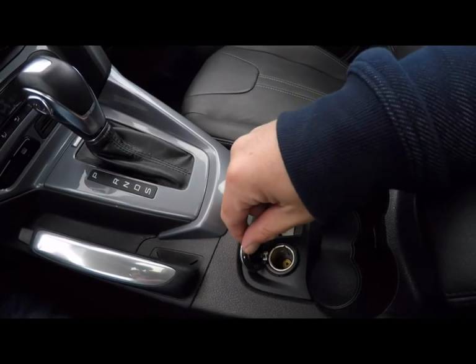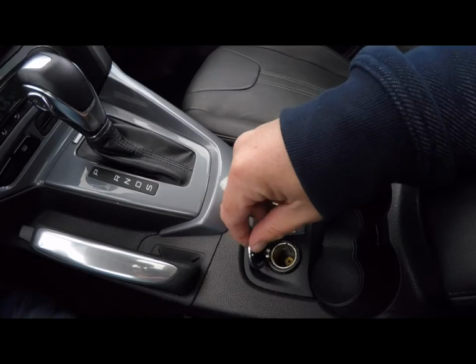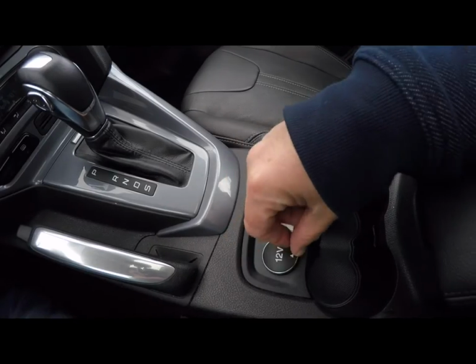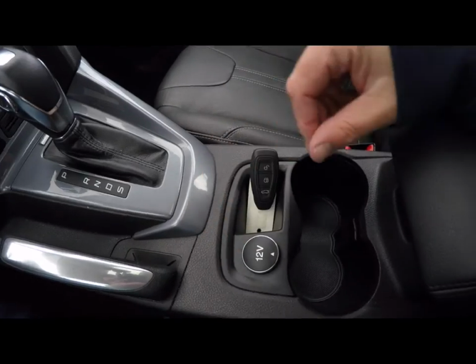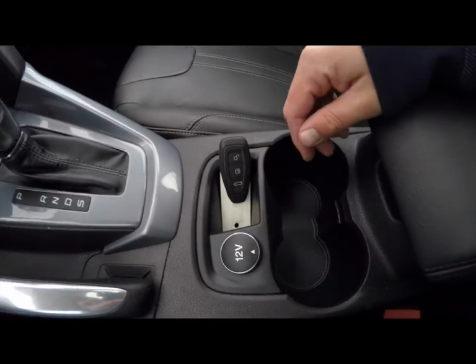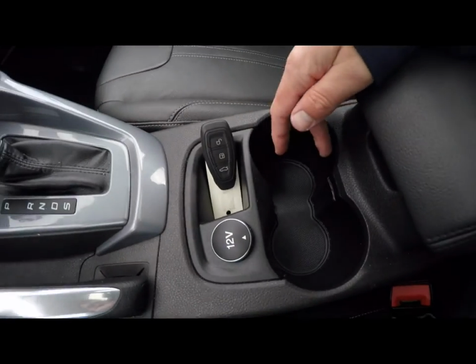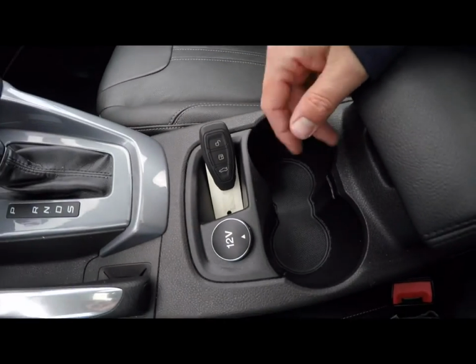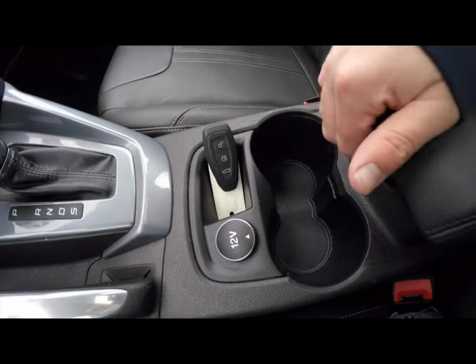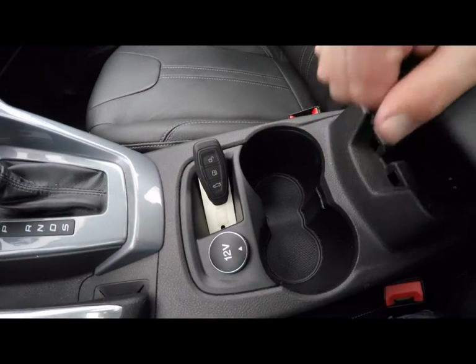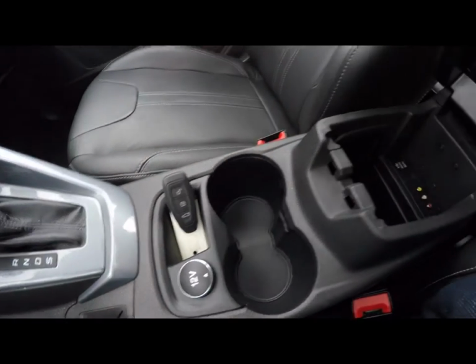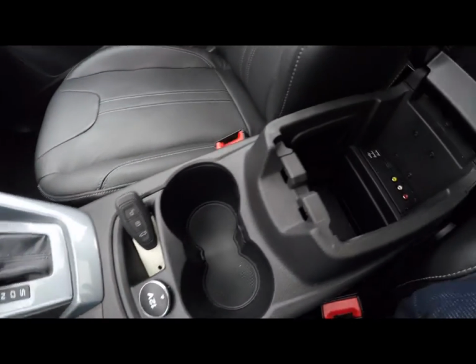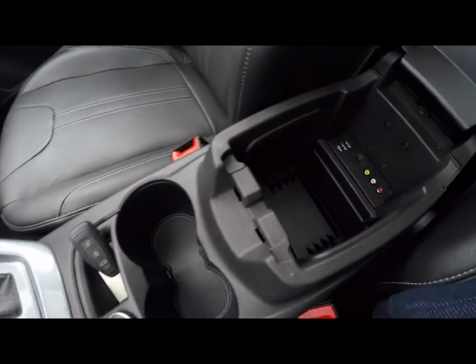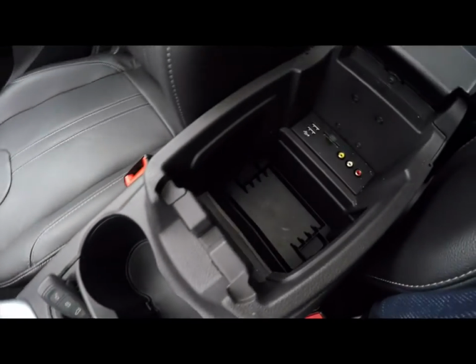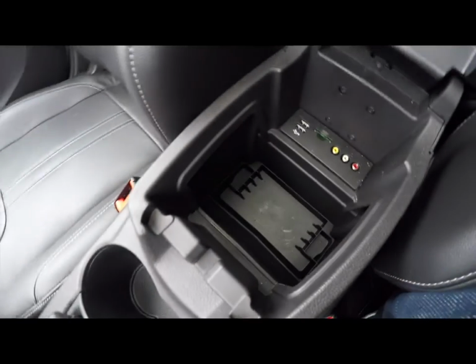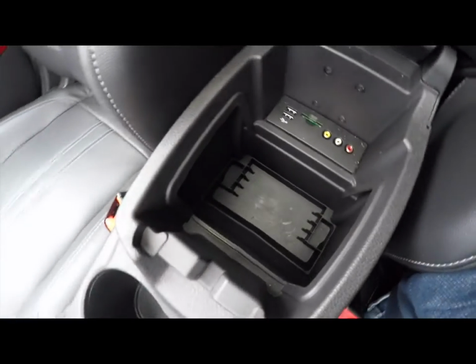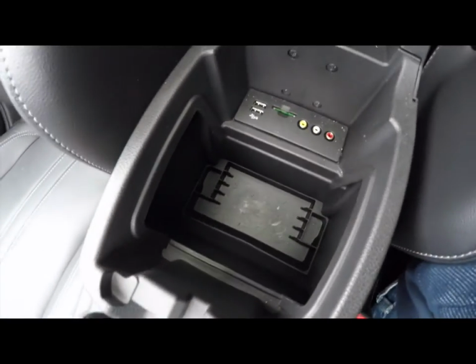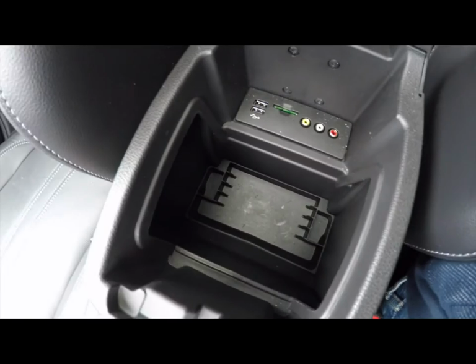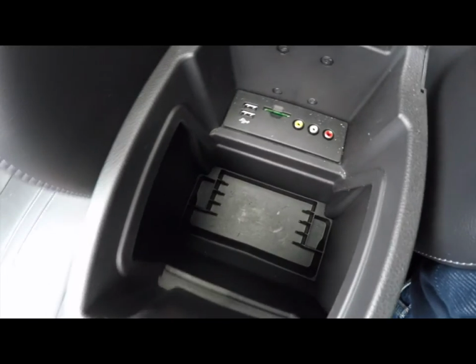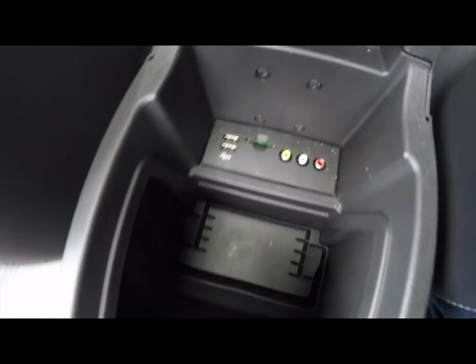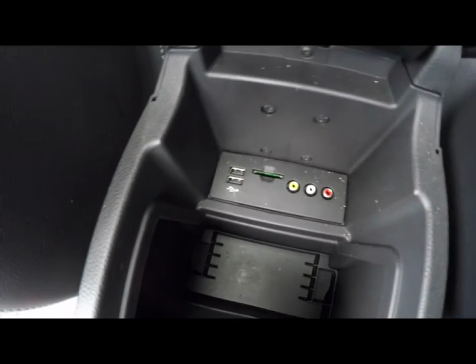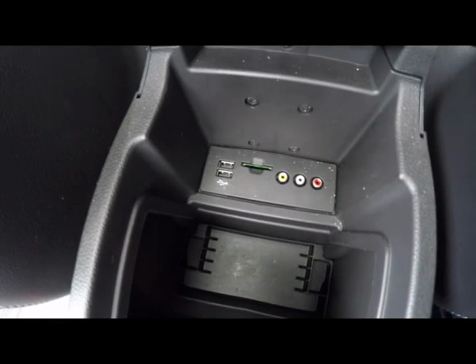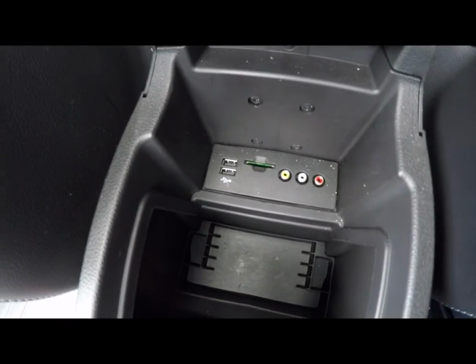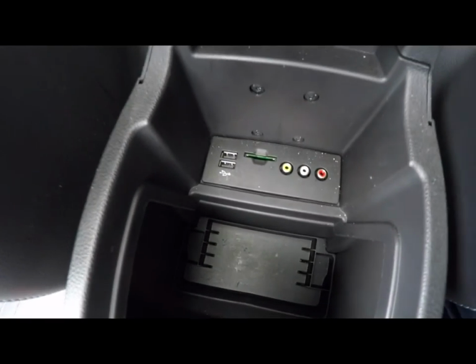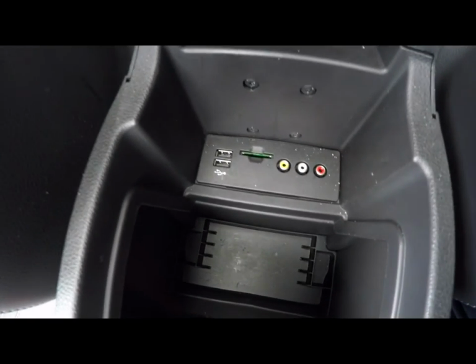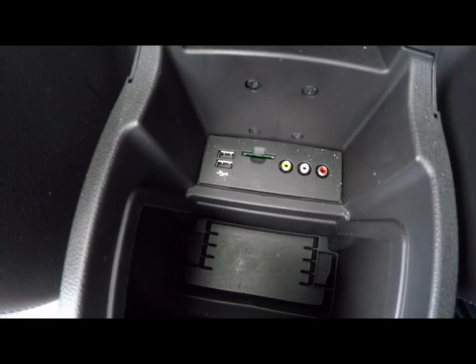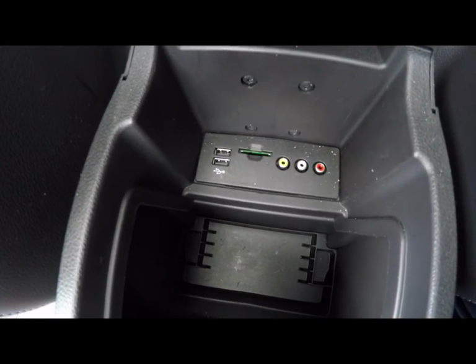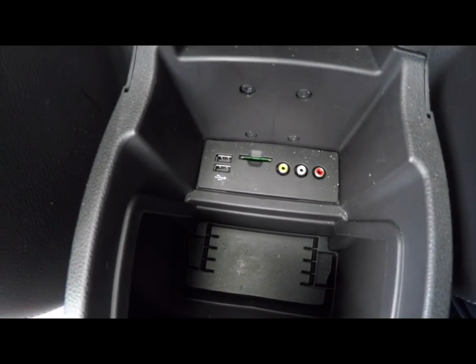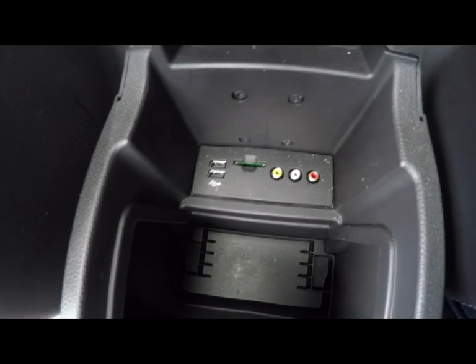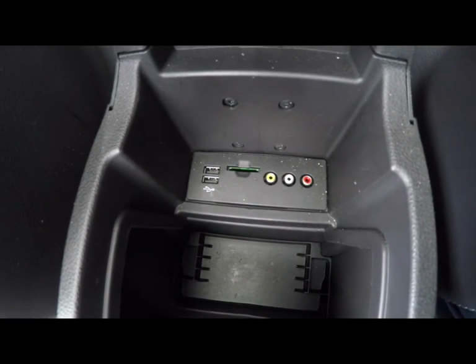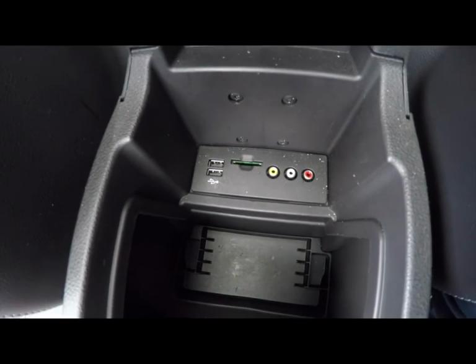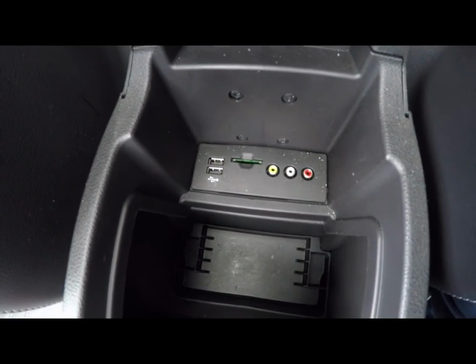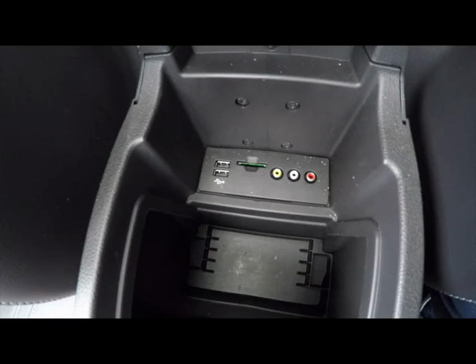It does have a 12-volt power point and illuminated front cup holders. Storage inside the center console, as well as two USB ports, an SD card slot, and an AUX component input.